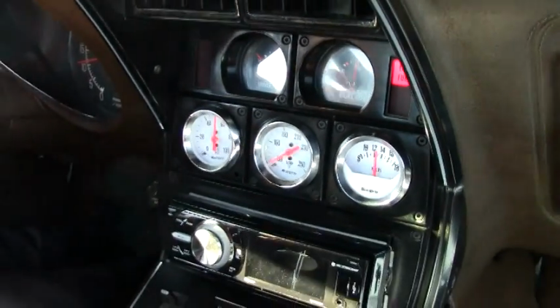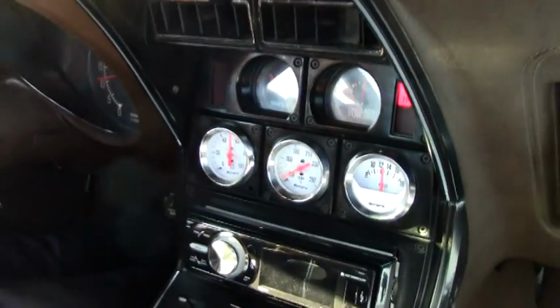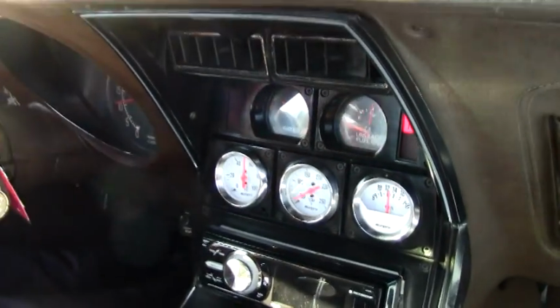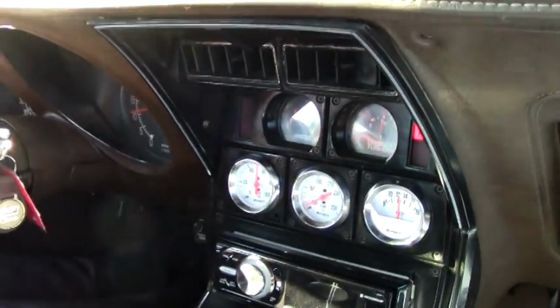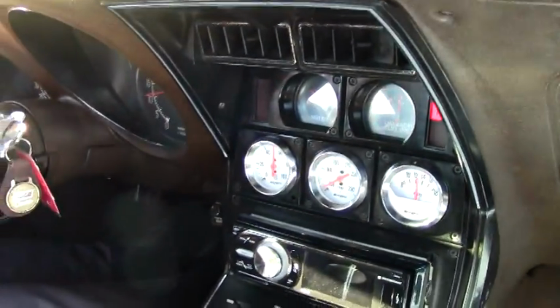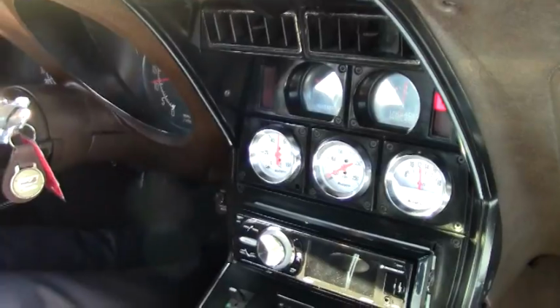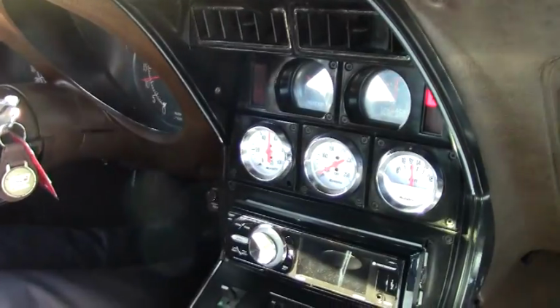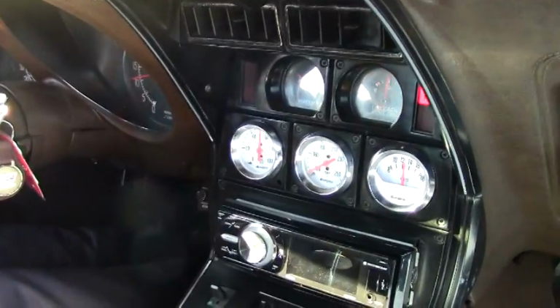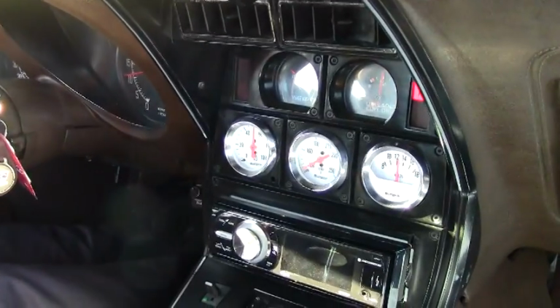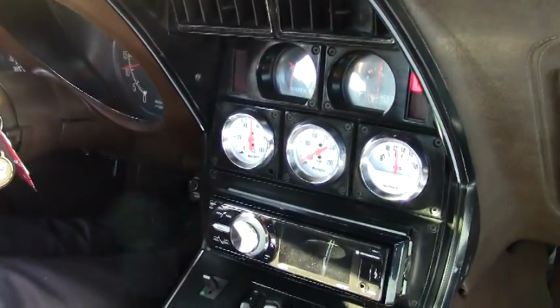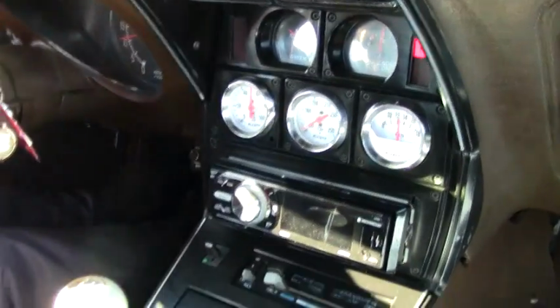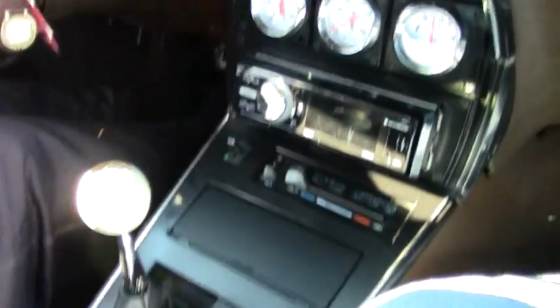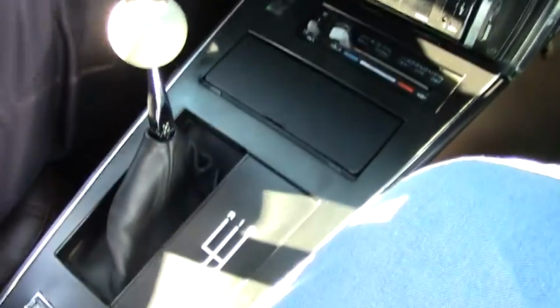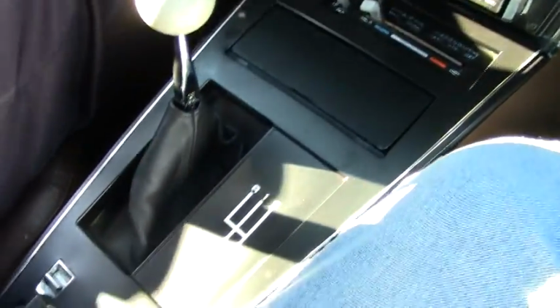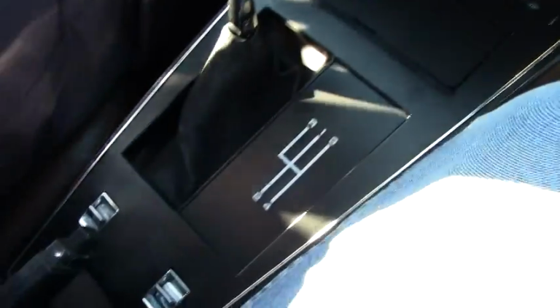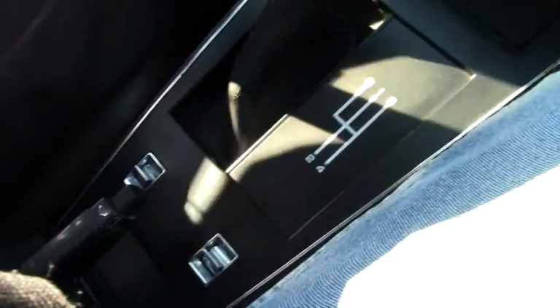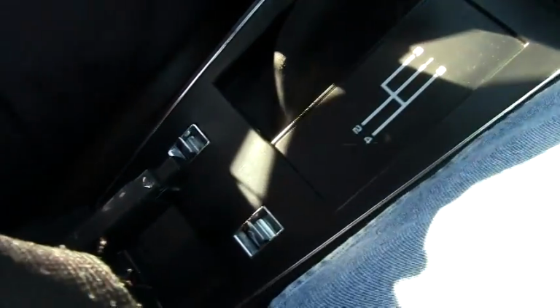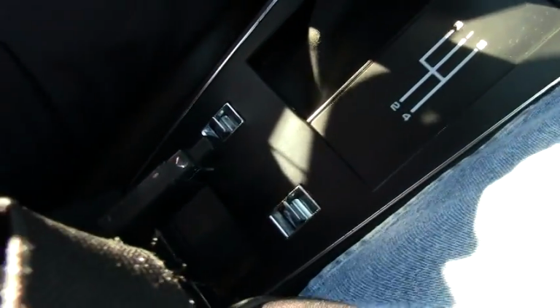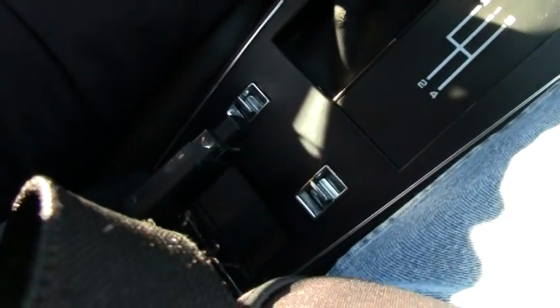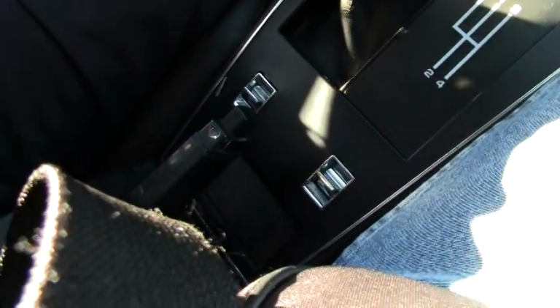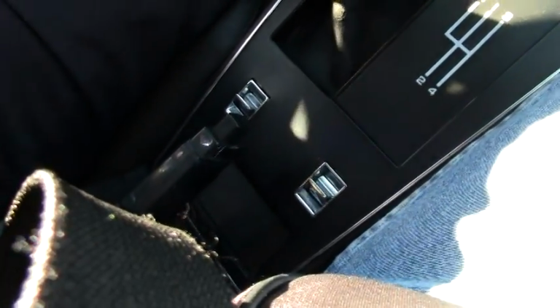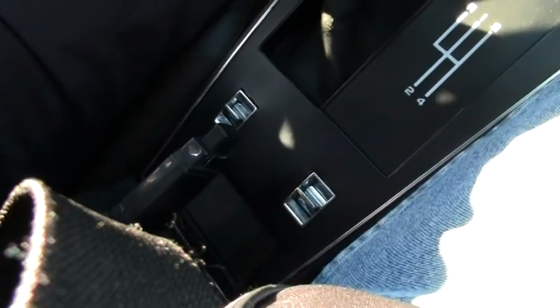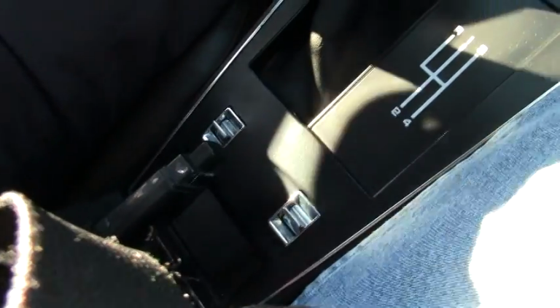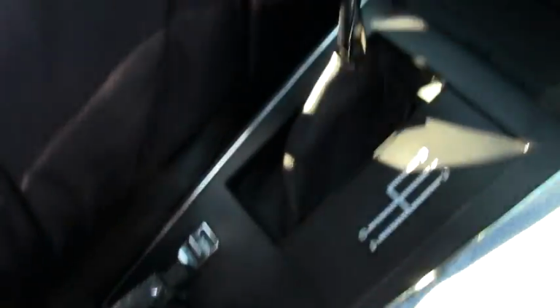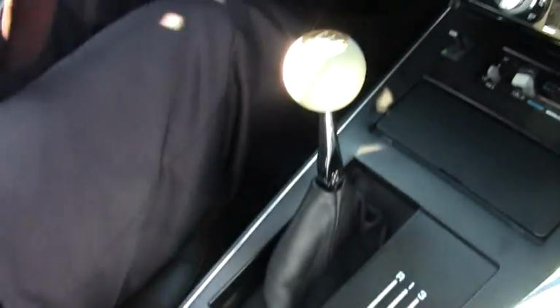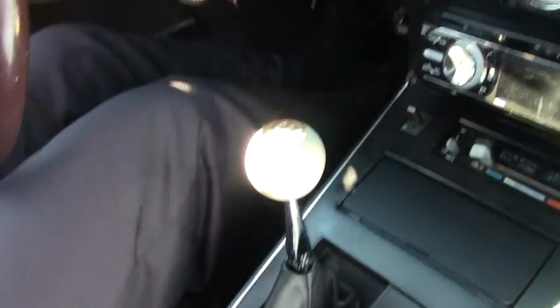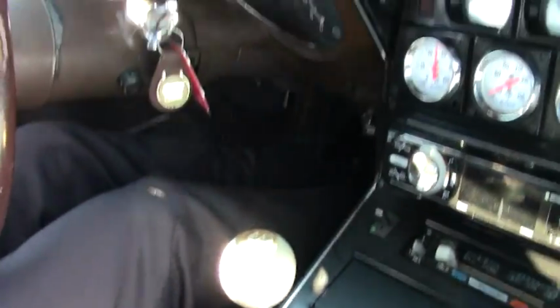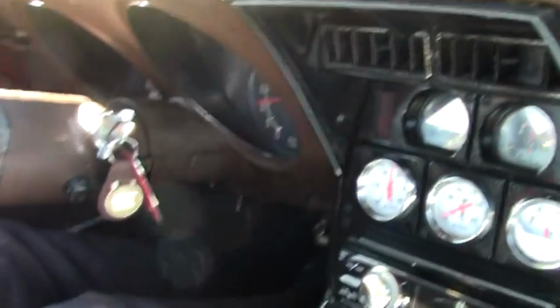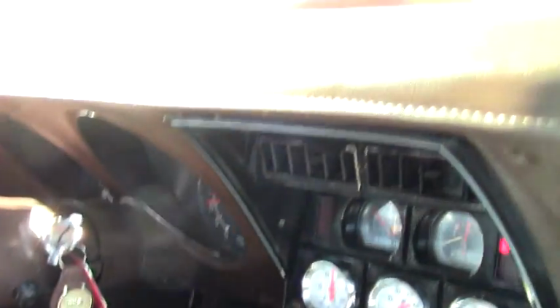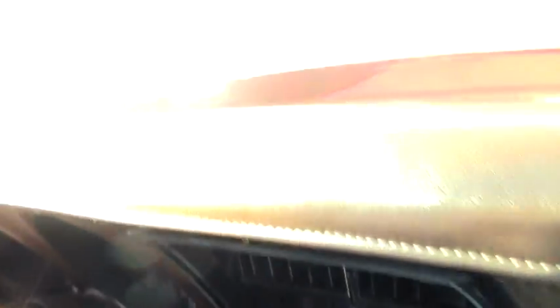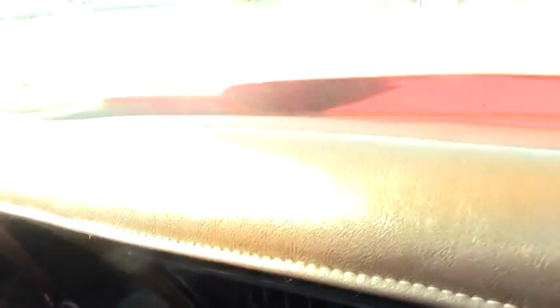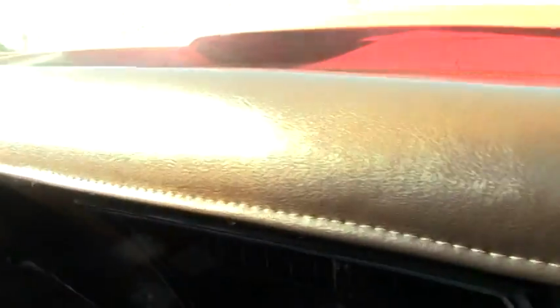Our RPMs are holding at about 1,100, and that all works just fine. Actually, the carpet in the car and such is in really good shape, as well as the center console.